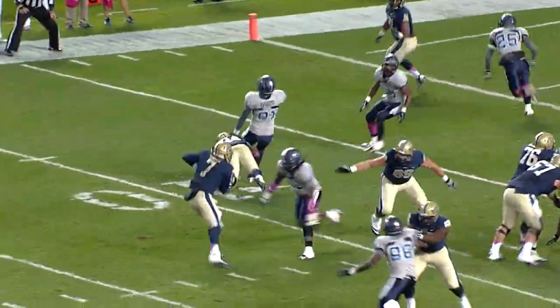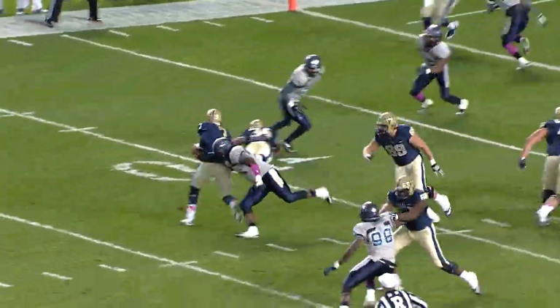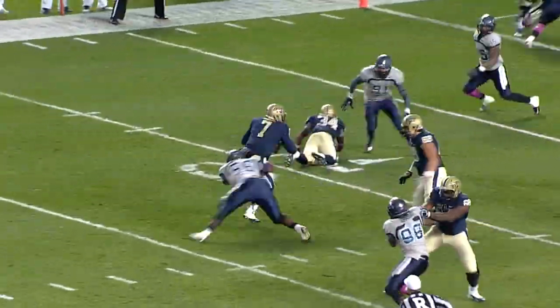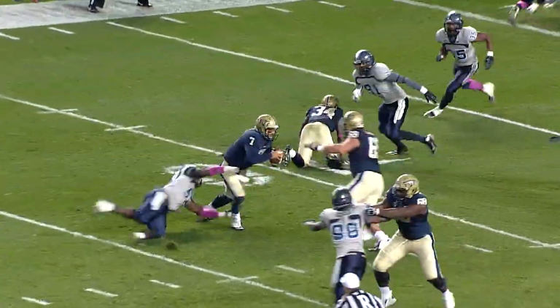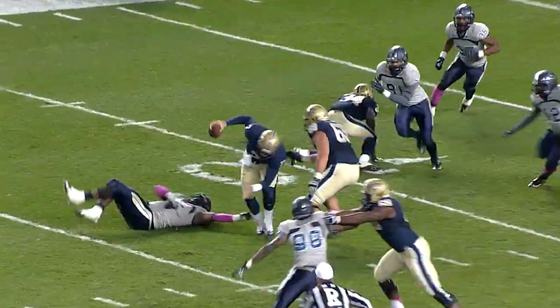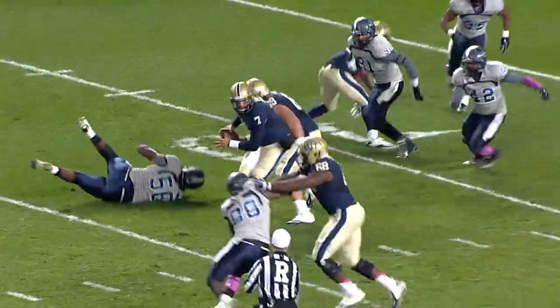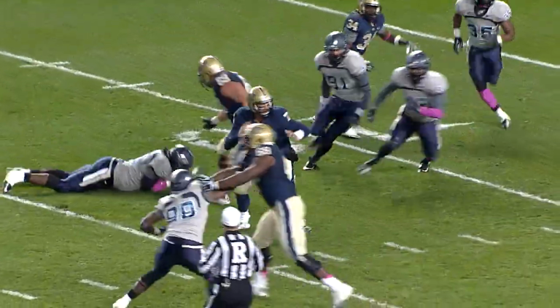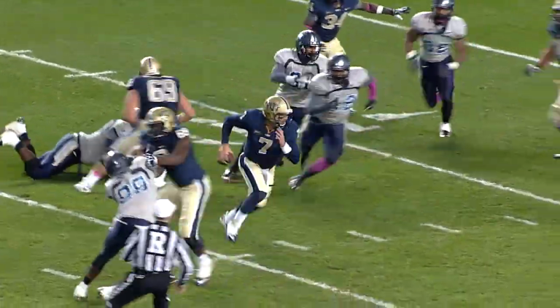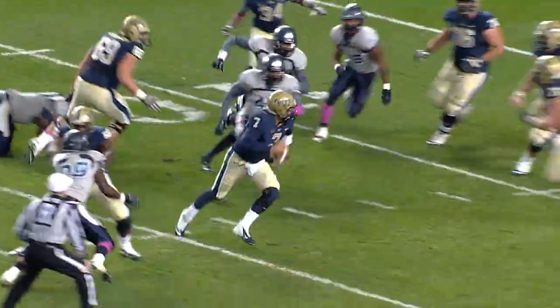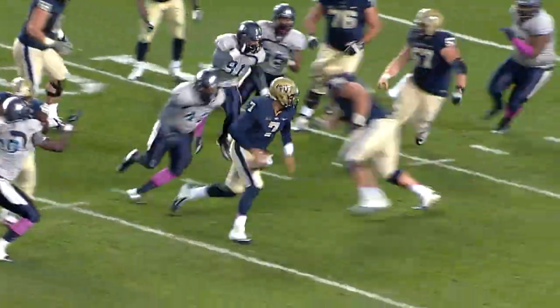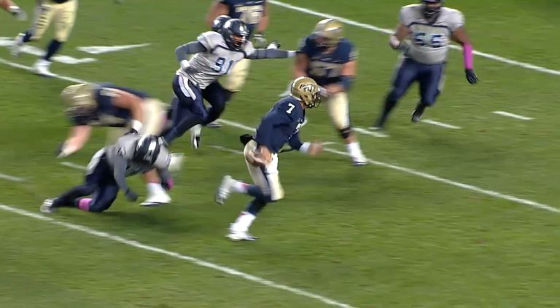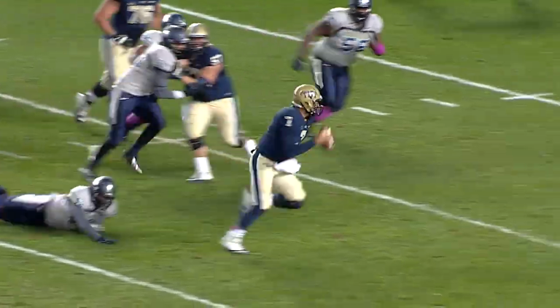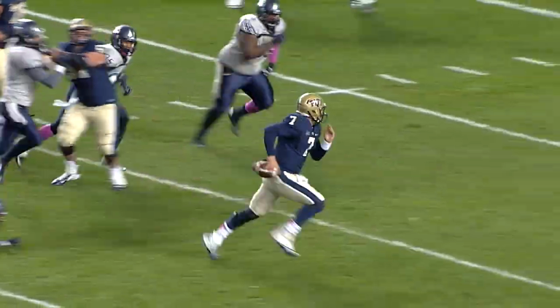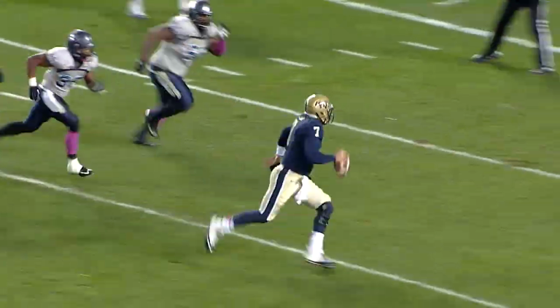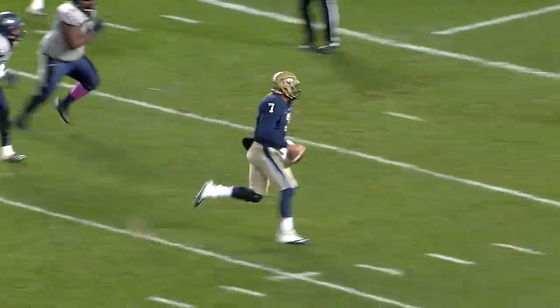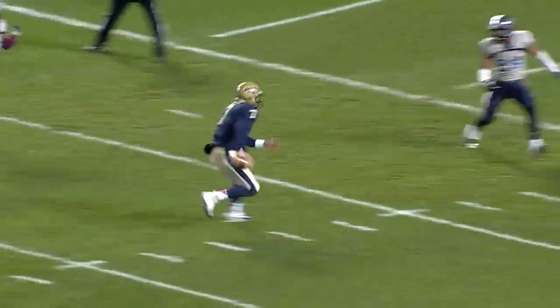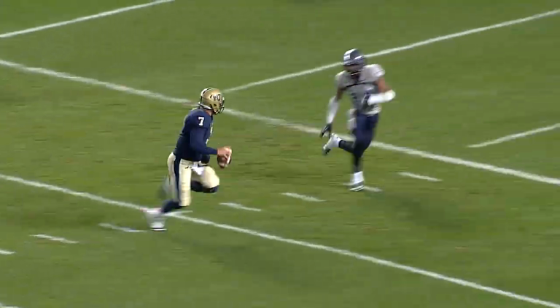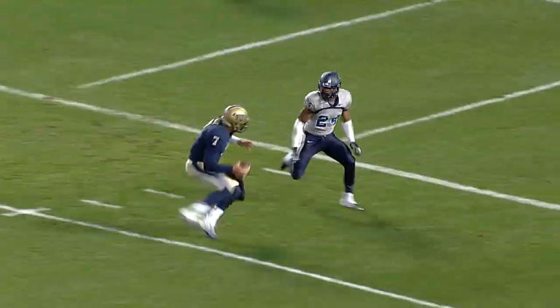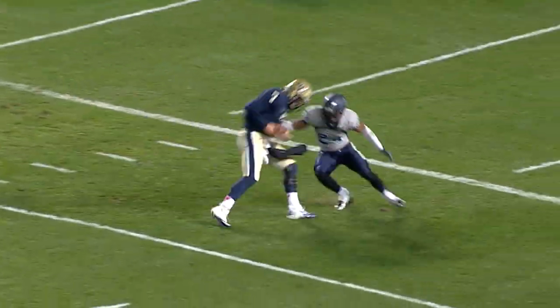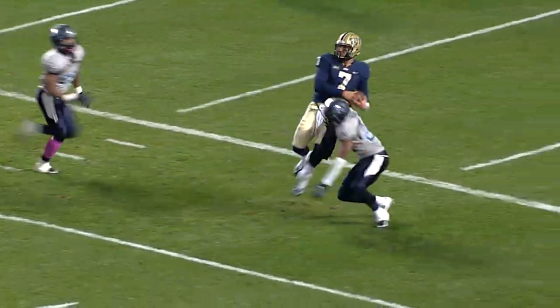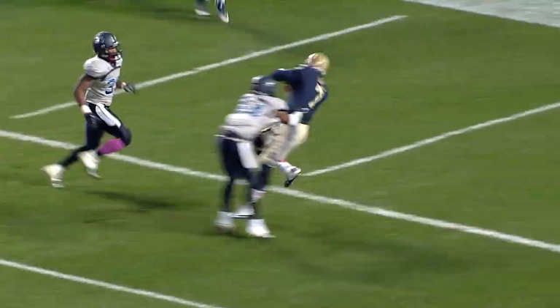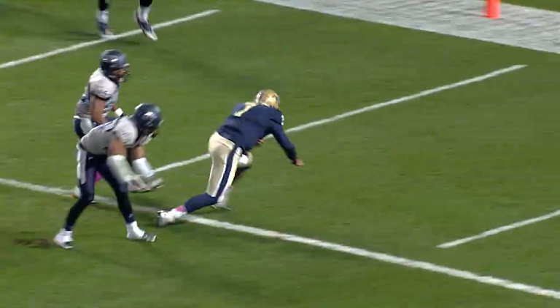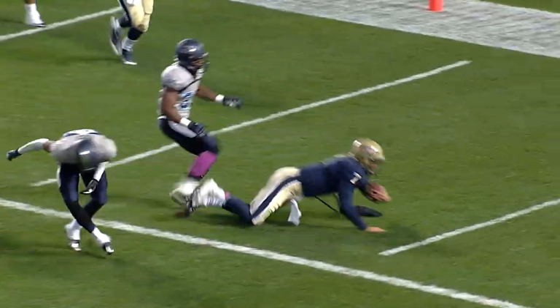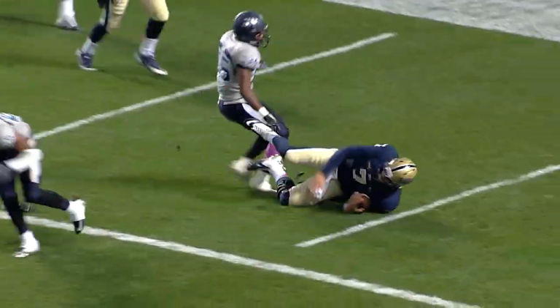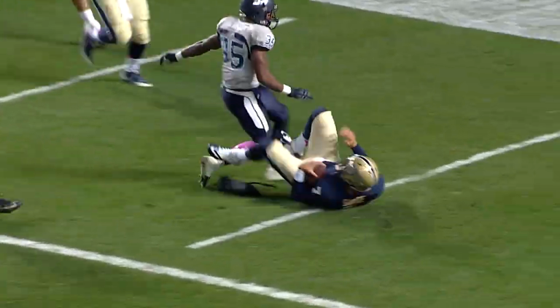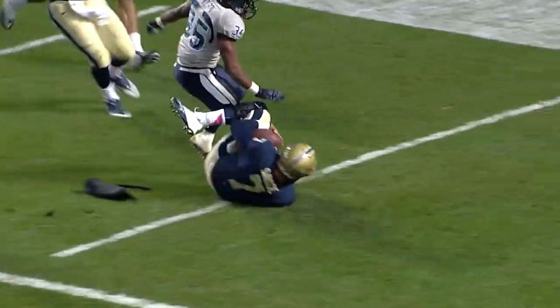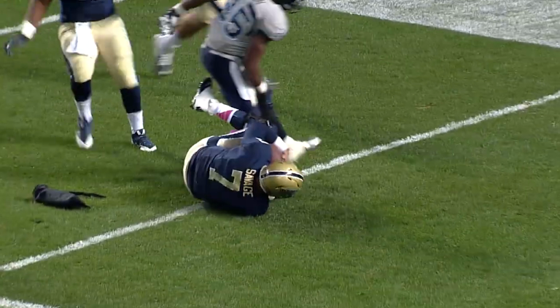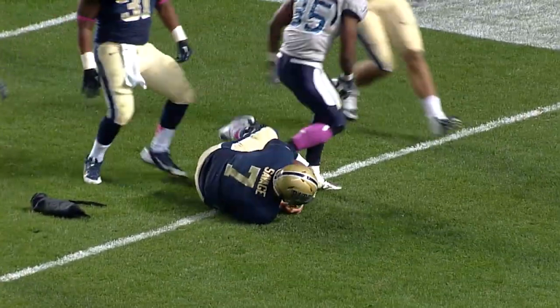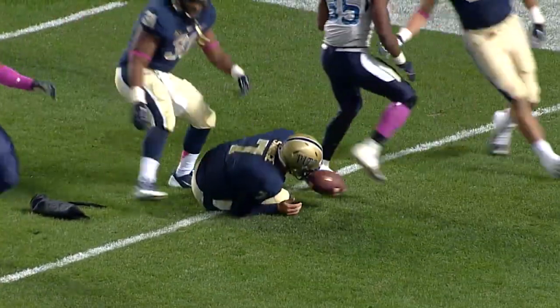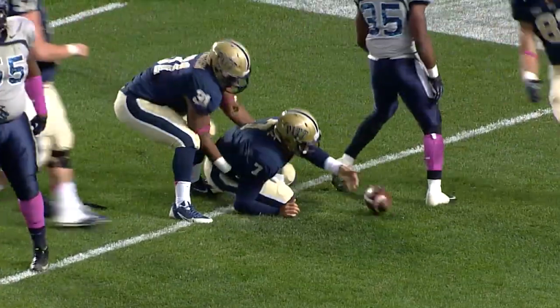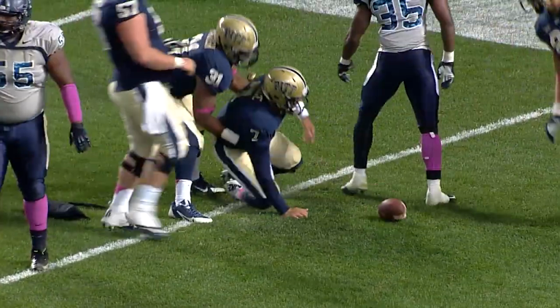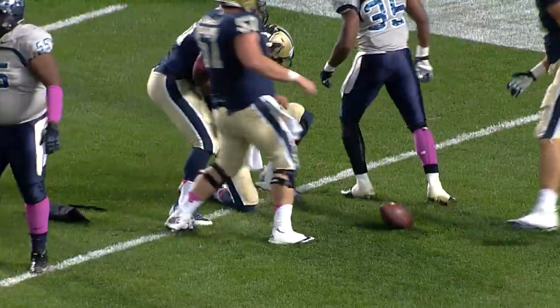Savage back. Gets out of a sack. He's going to run. He's at the five, cutting inside. Touchdown, Tom Savage. Two weeks in a row, he scampers for a touchdown.